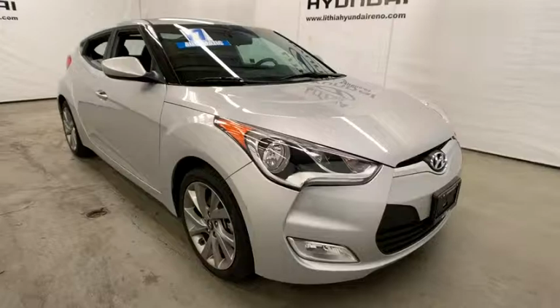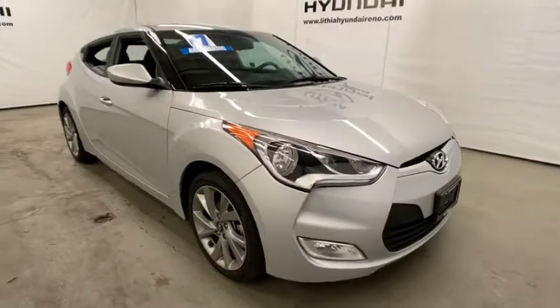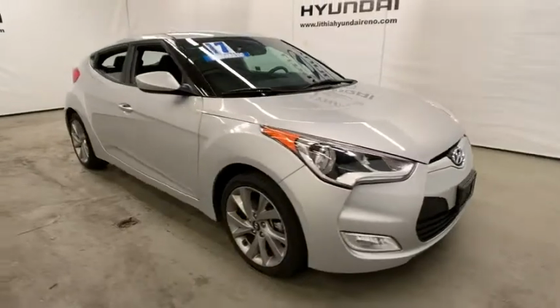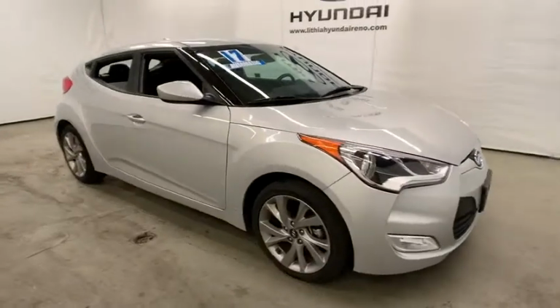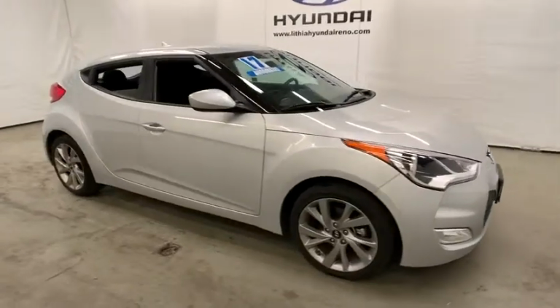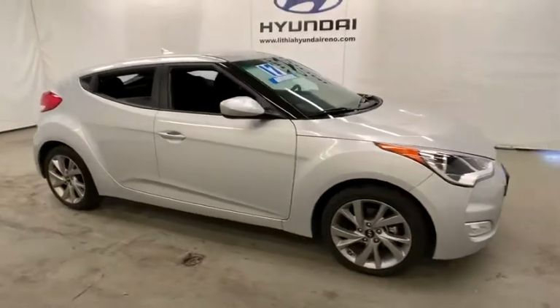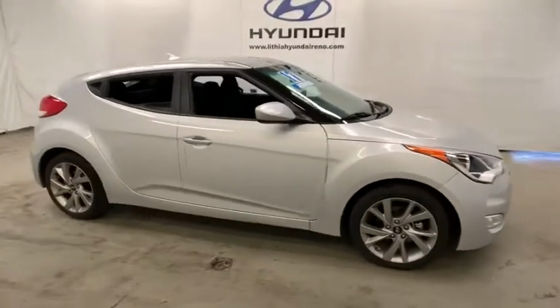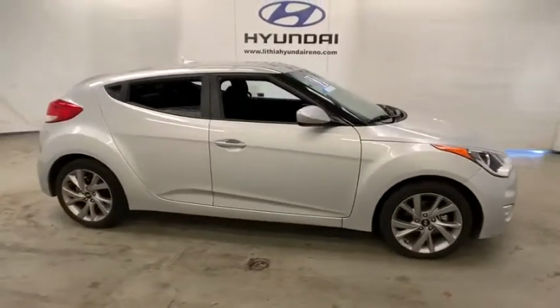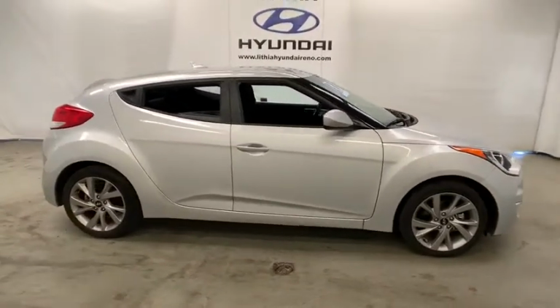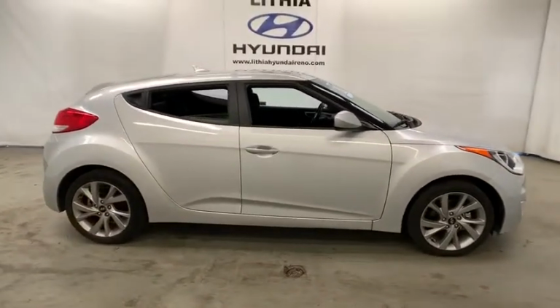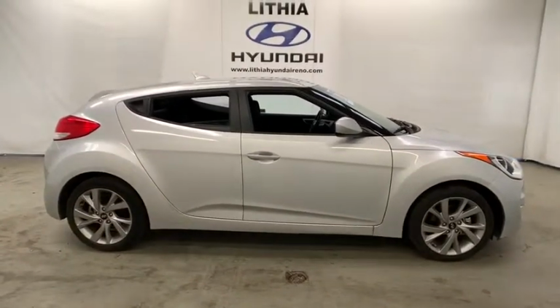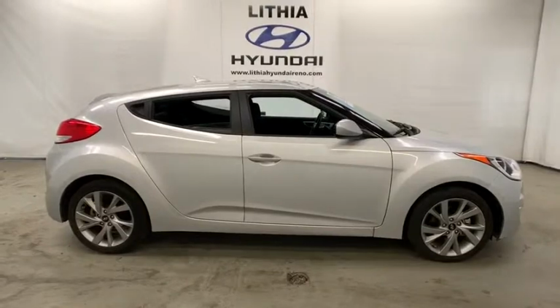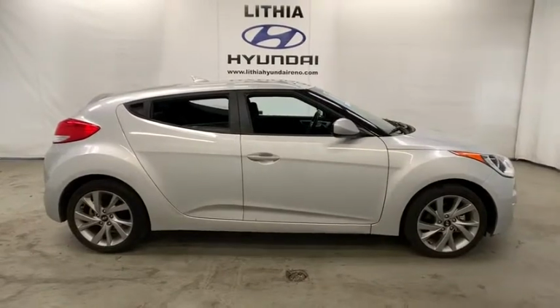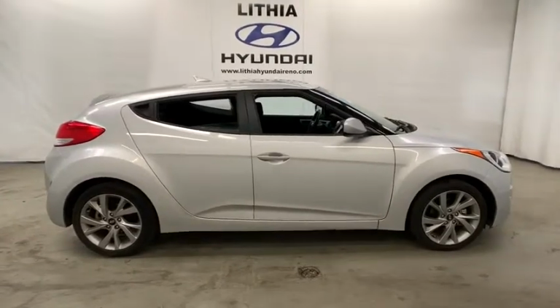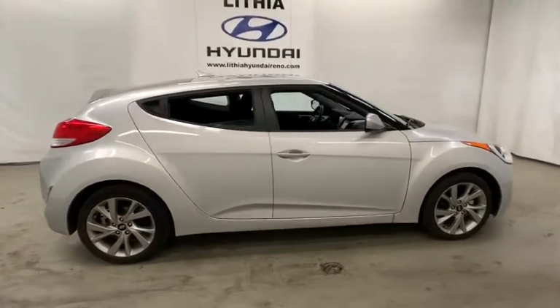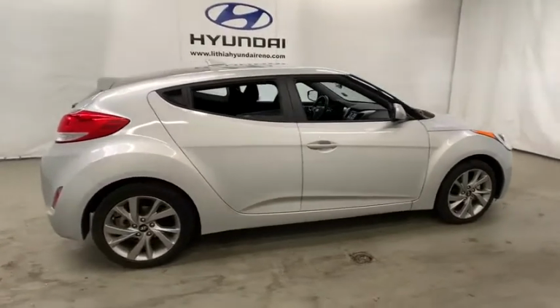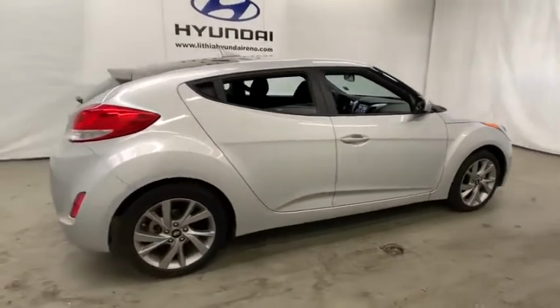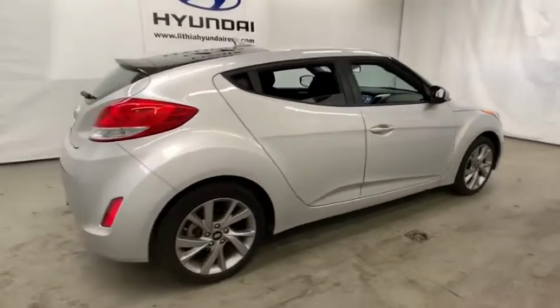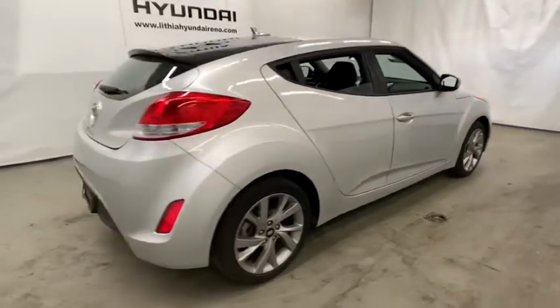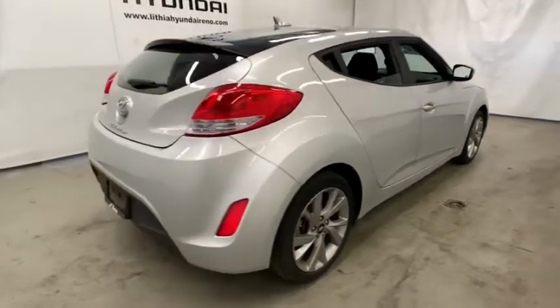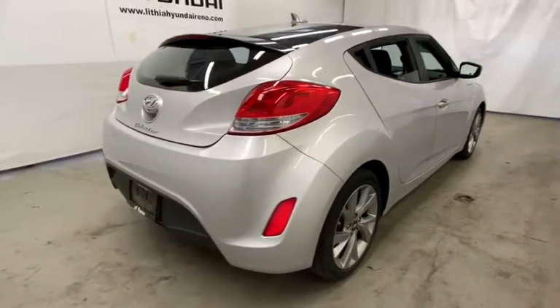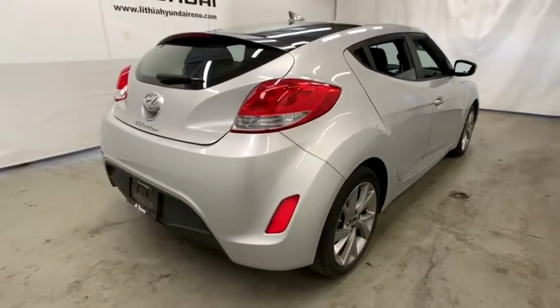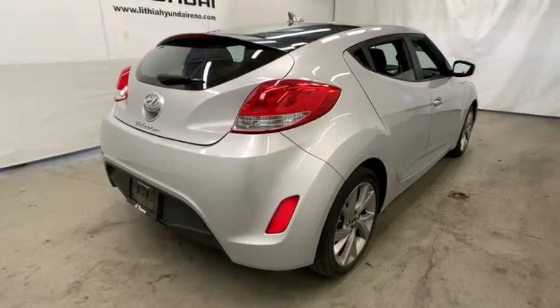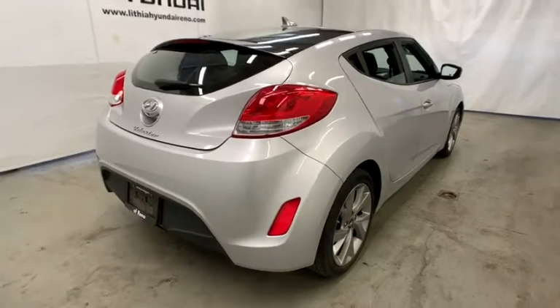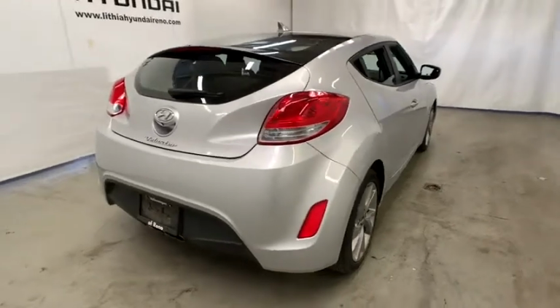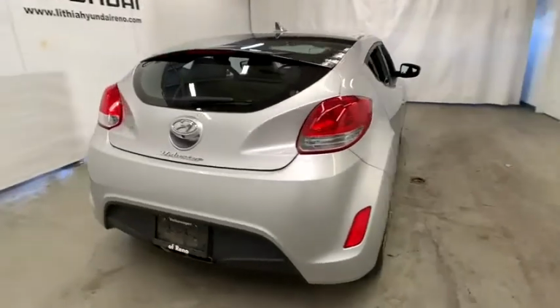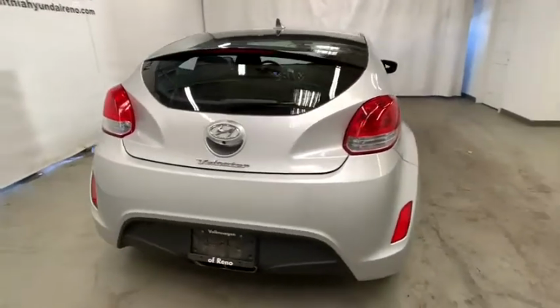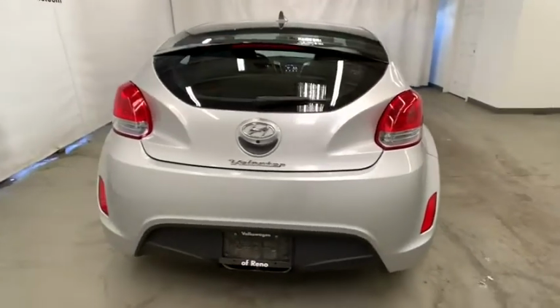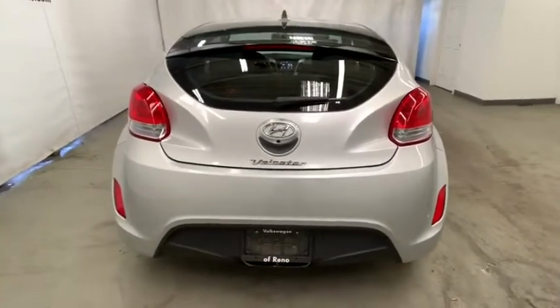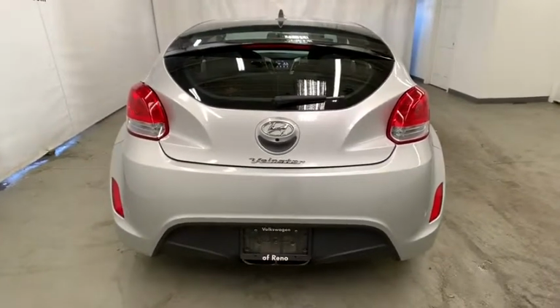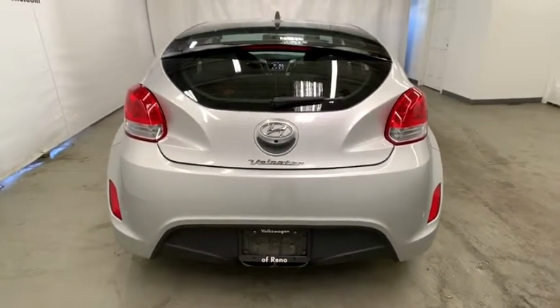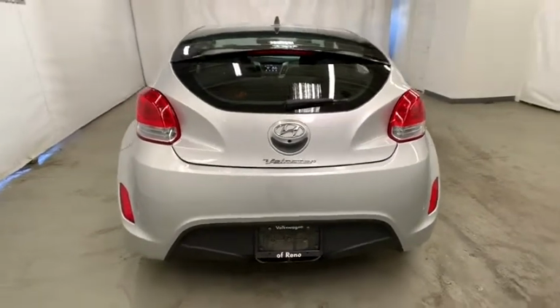The 2017 Hyundai Veloster. The Veloster's innovative body style and unique design make it unlike any other small car out there. Pair that with fuel efficiency that pushes the 40 mpg barrier and you've got one sweet ride.